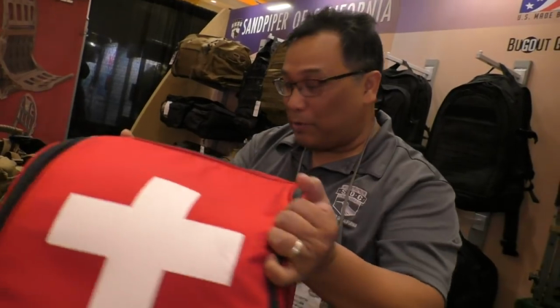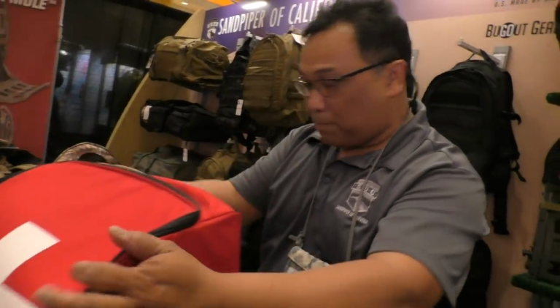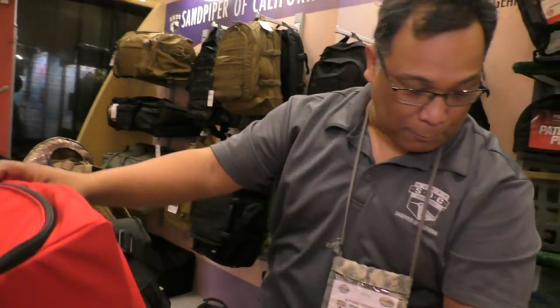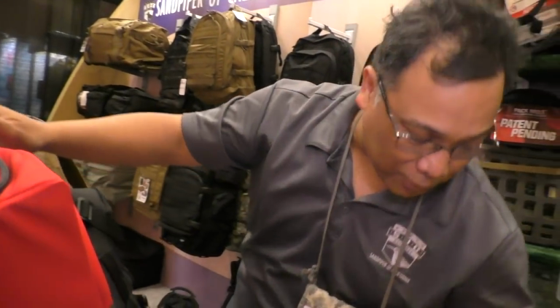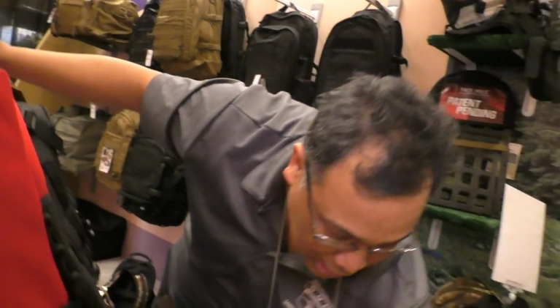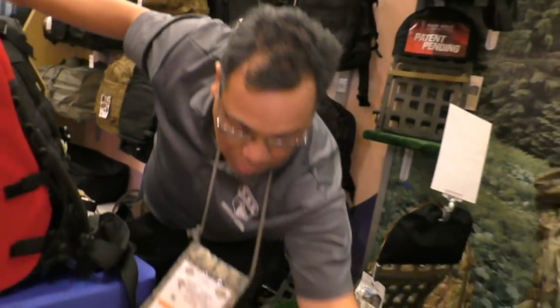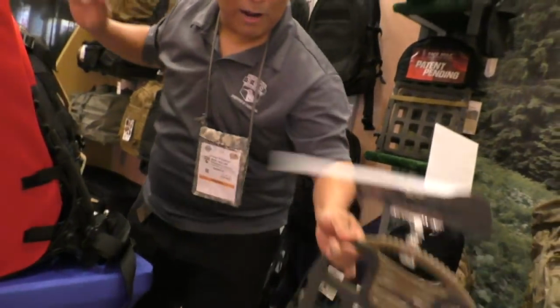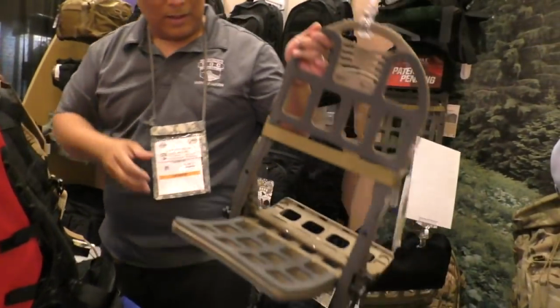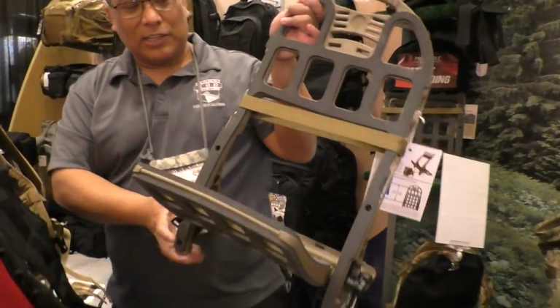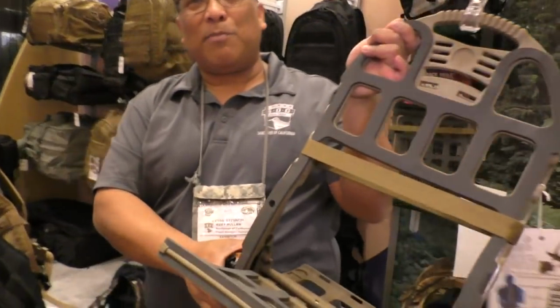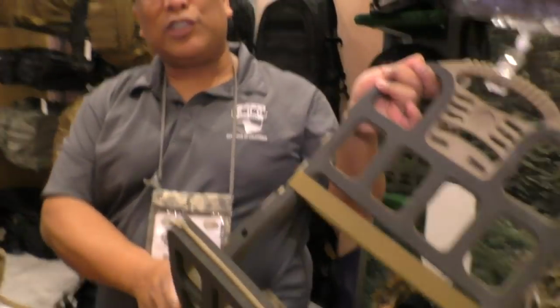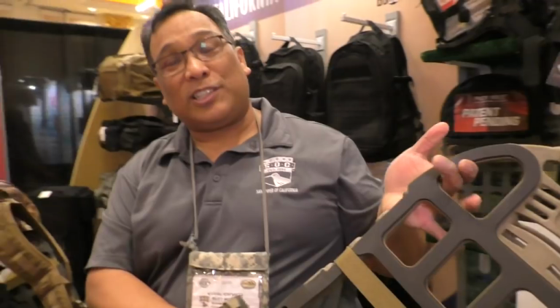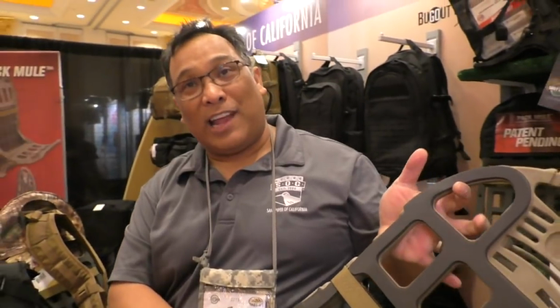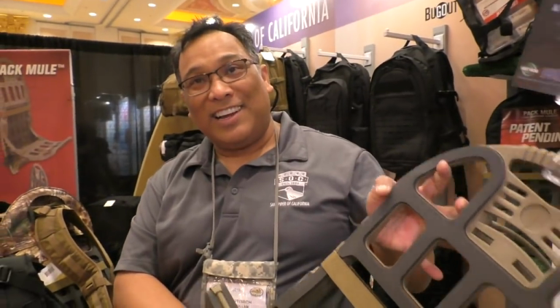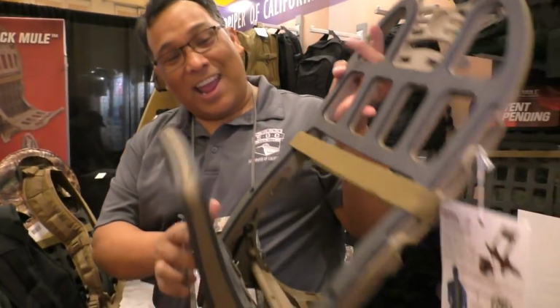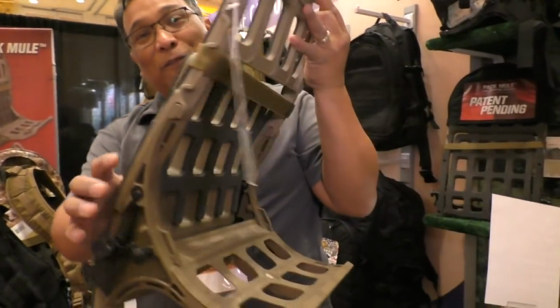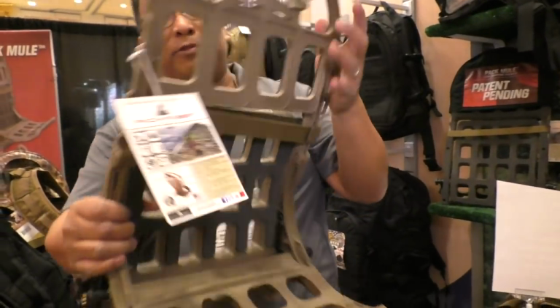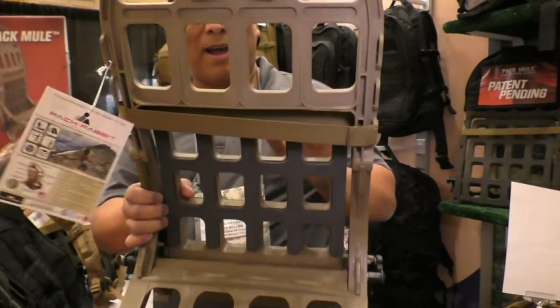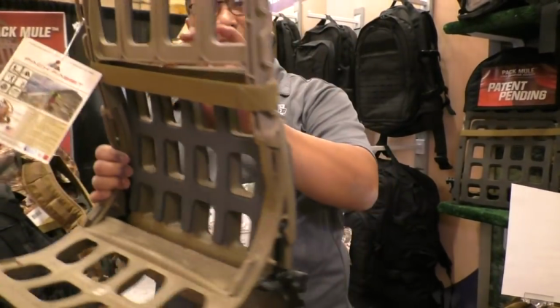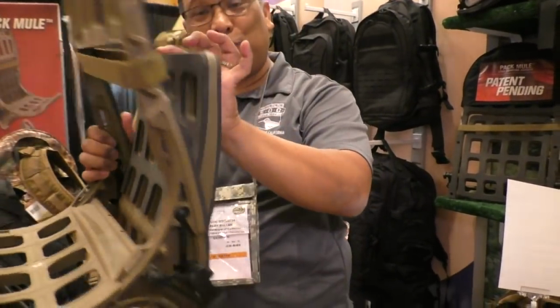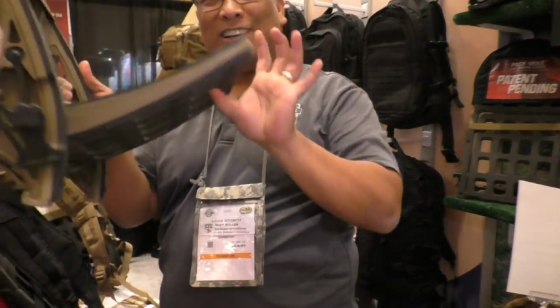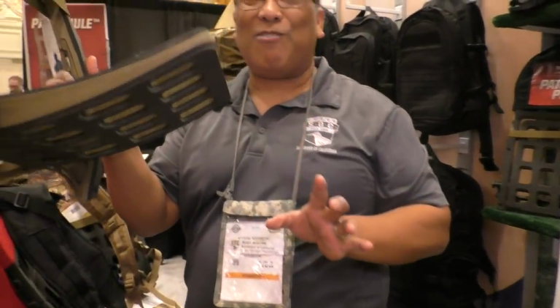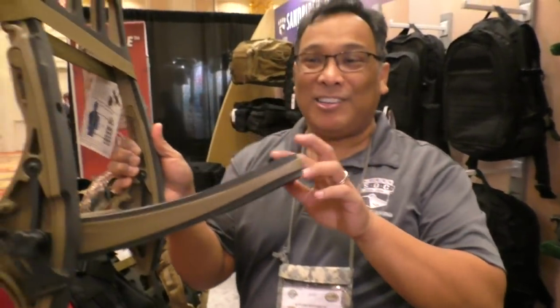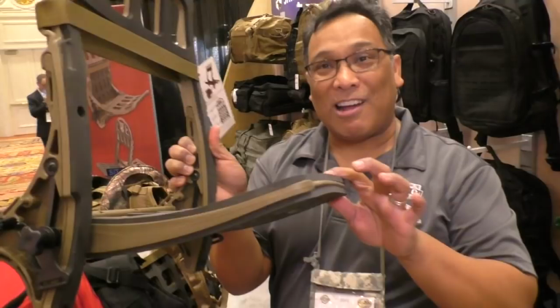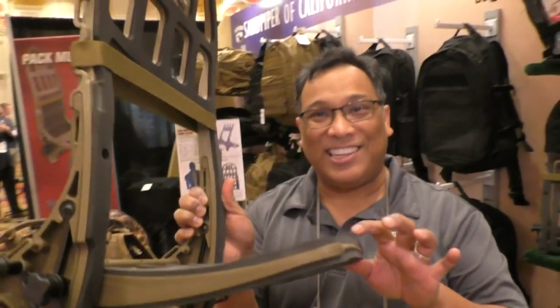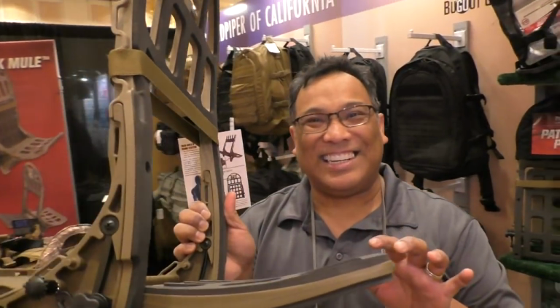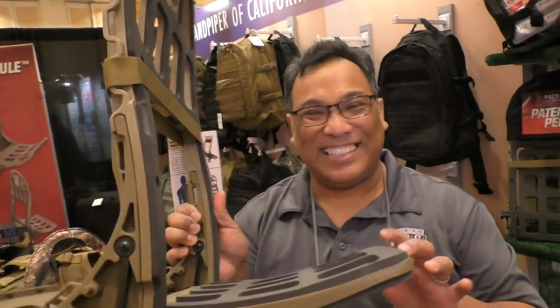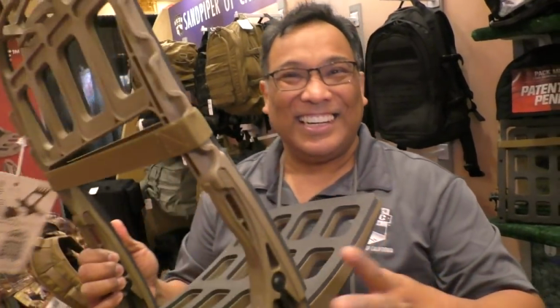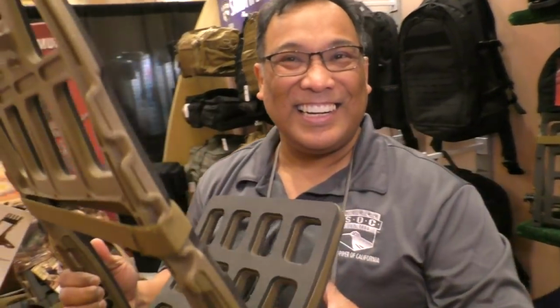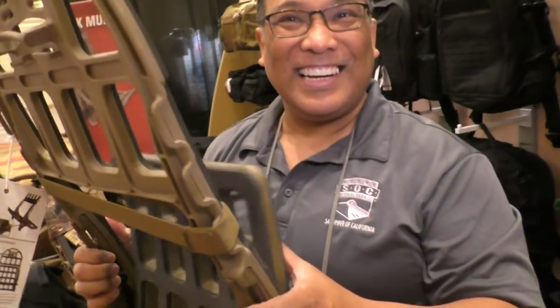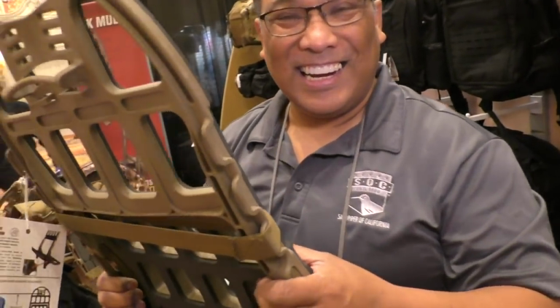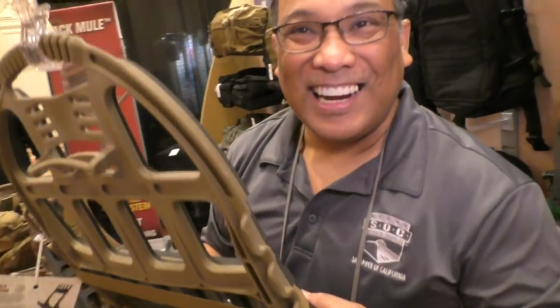So back to the pack frame — this is basically the most versatile system out there, and the first system that converts into a locking roll-out seat. I actually tried the seat out. That's actually quite comfortable. I like it.